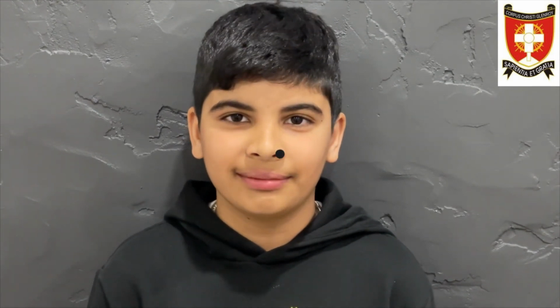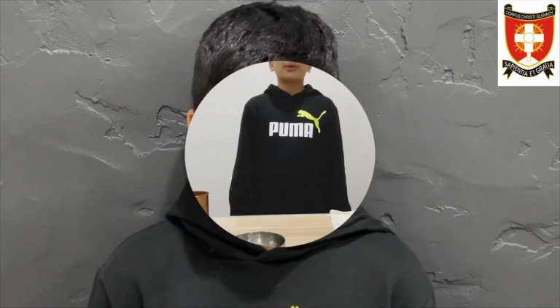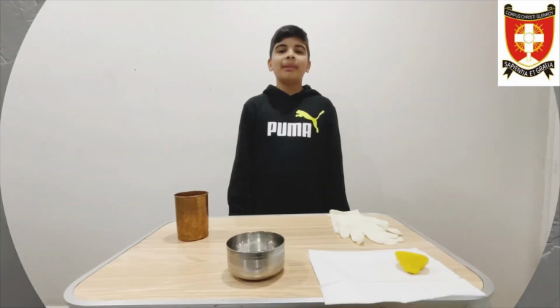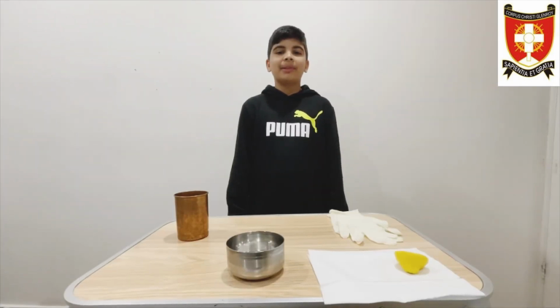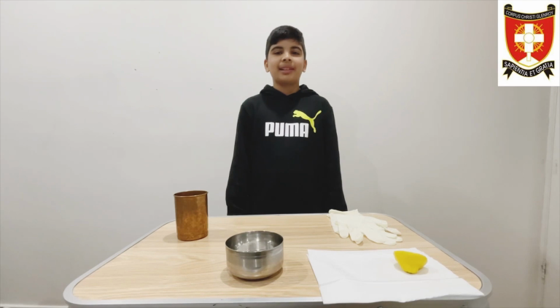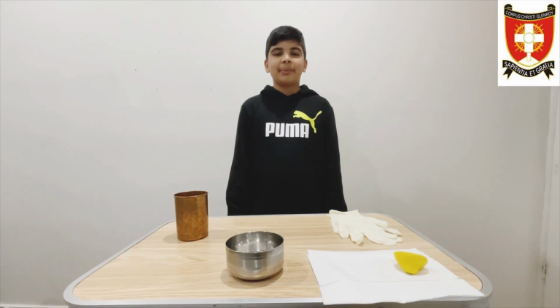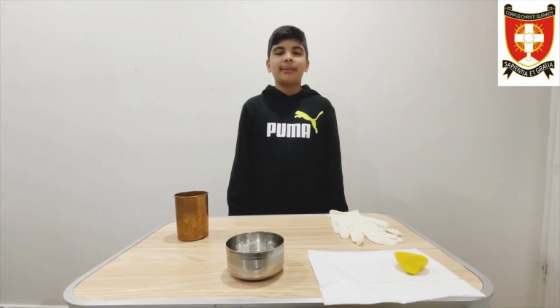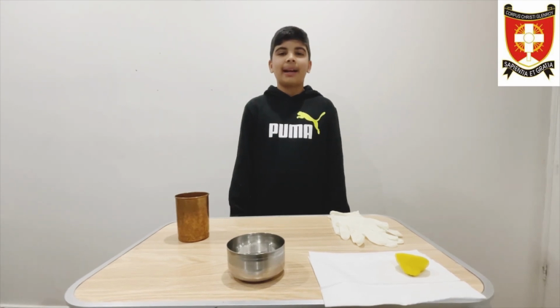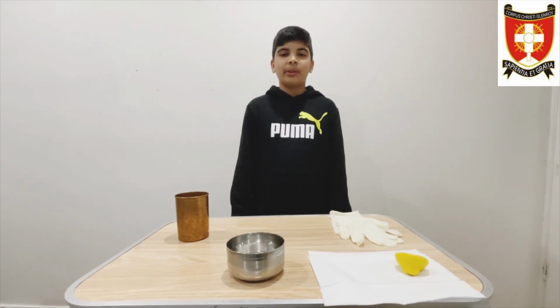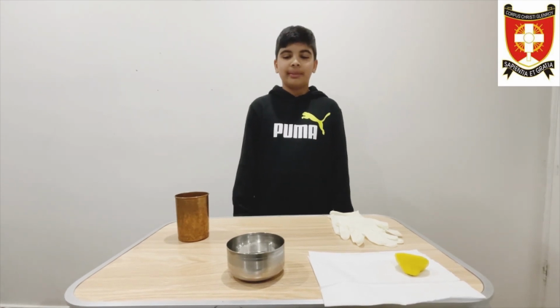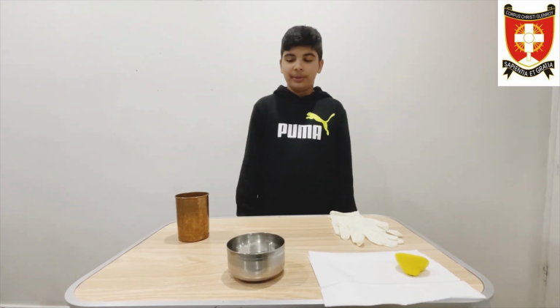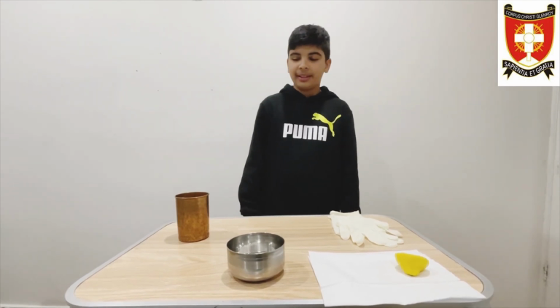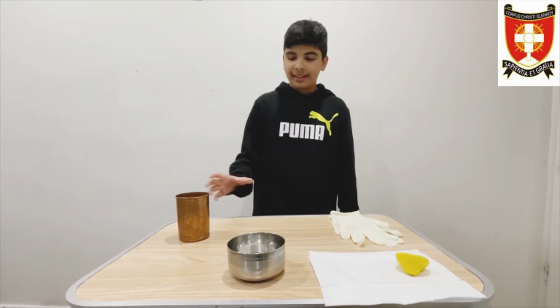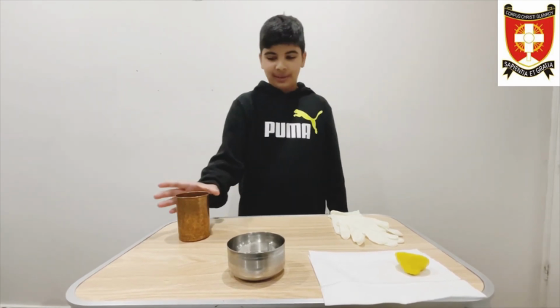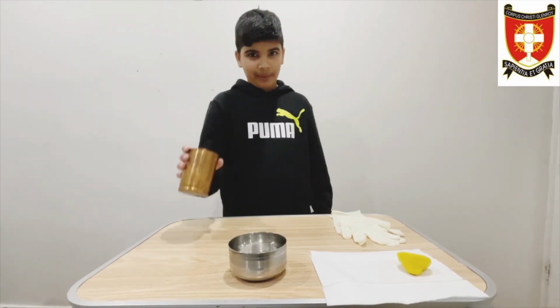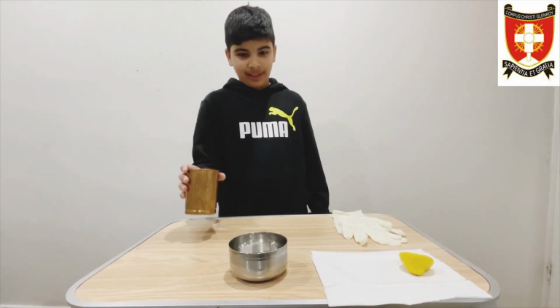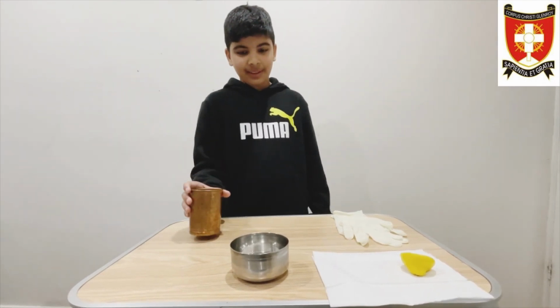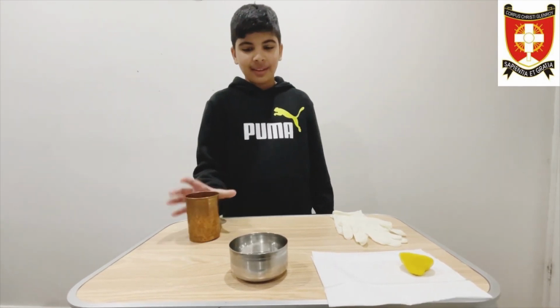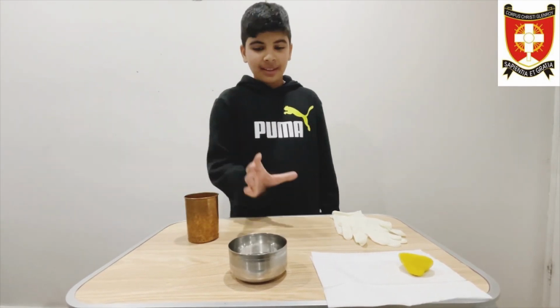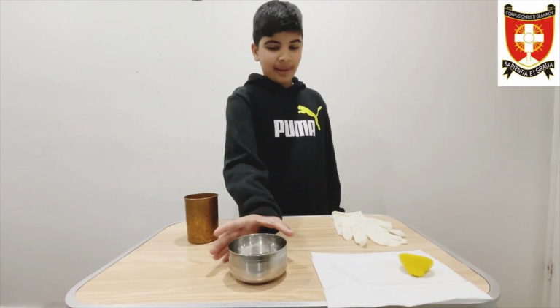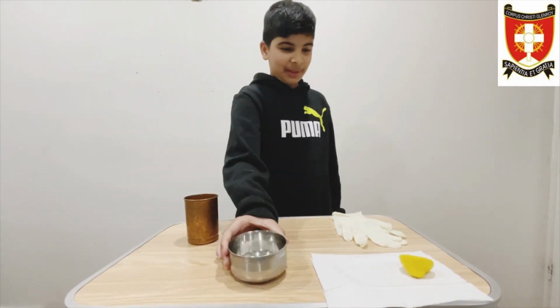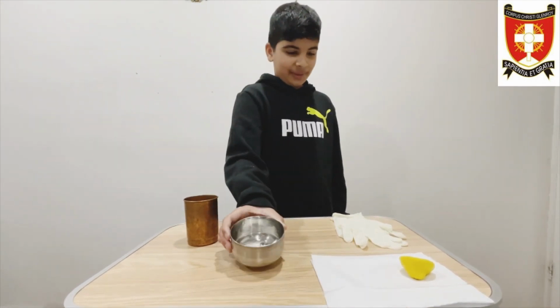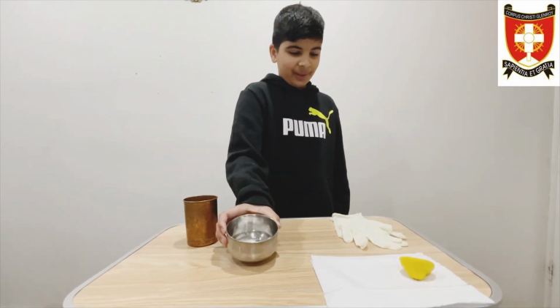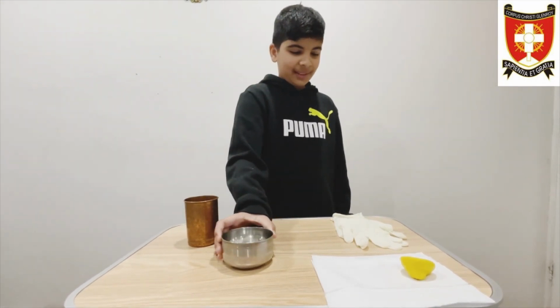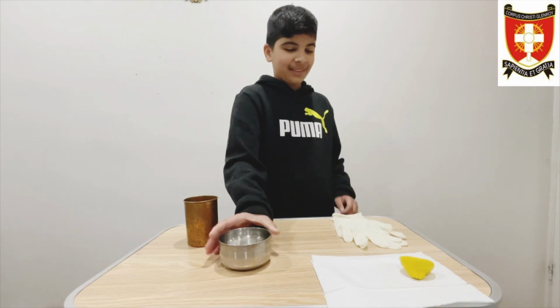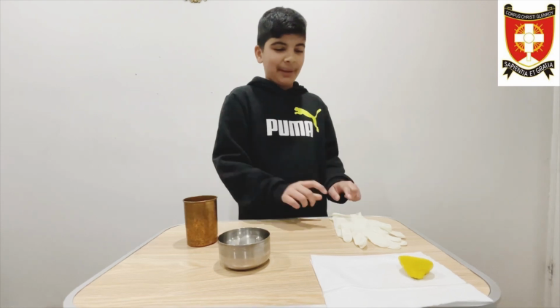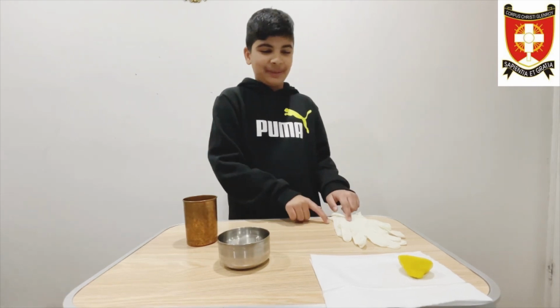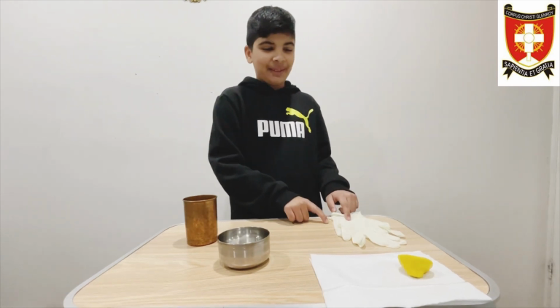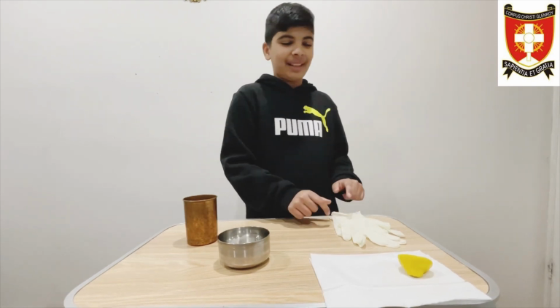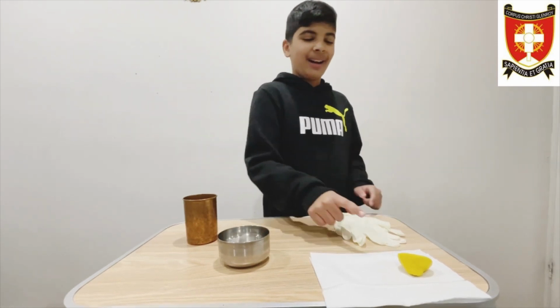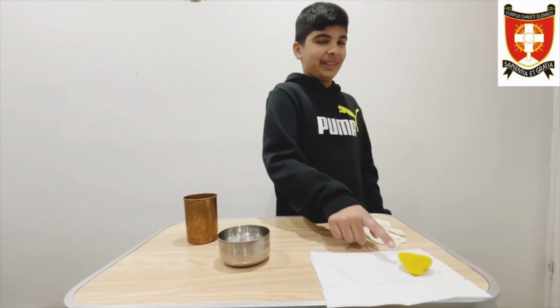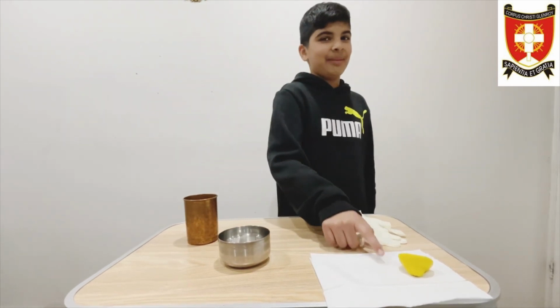The equipment for this experiment I am going to be using is a copper glass, a pinch of salt, a pair of gloves, and a half cup lemon.